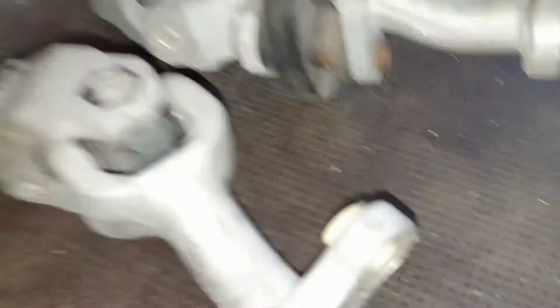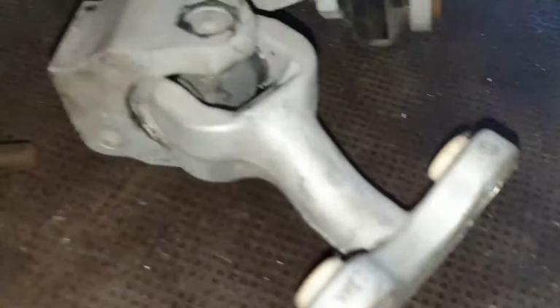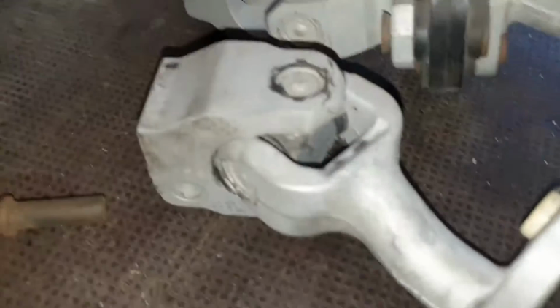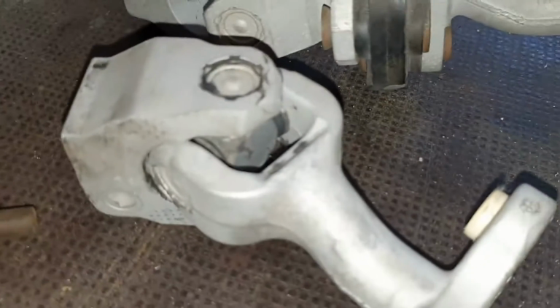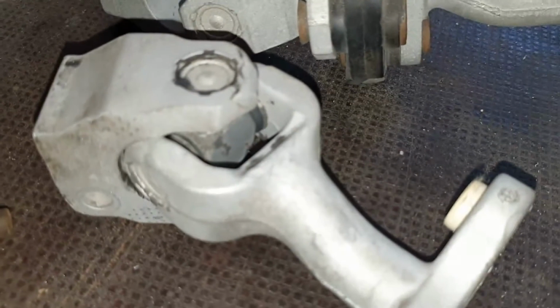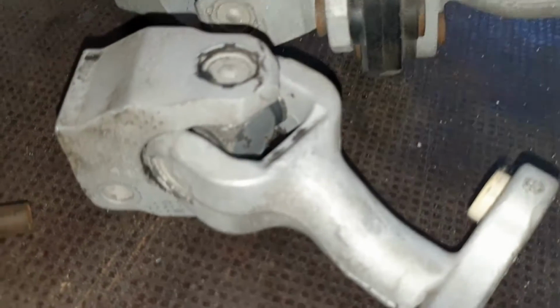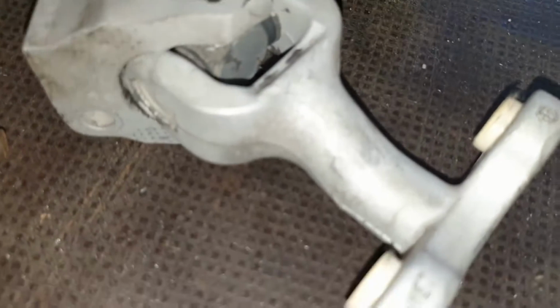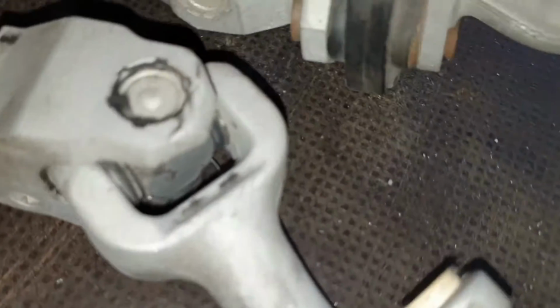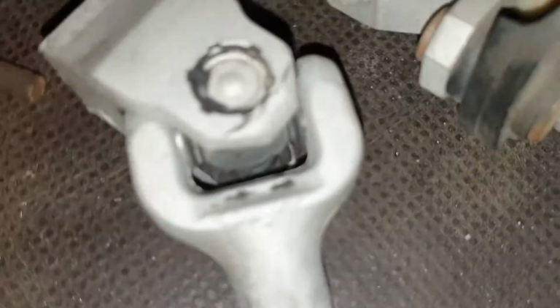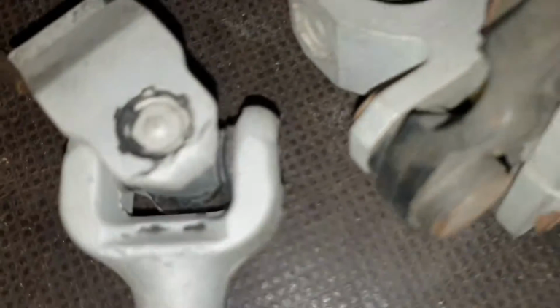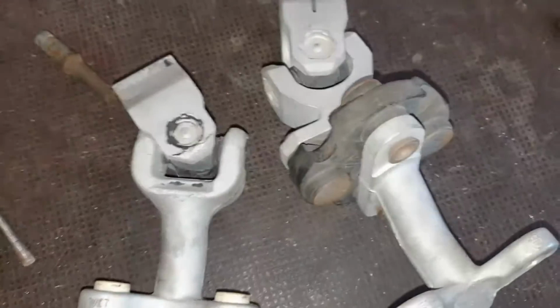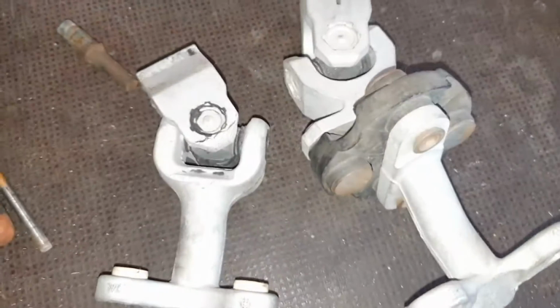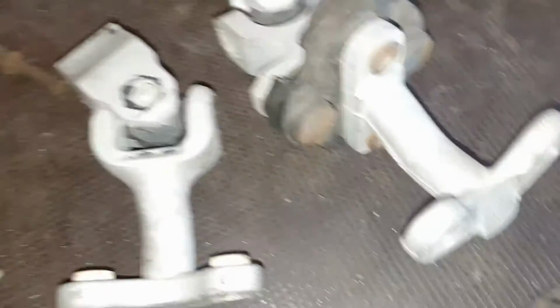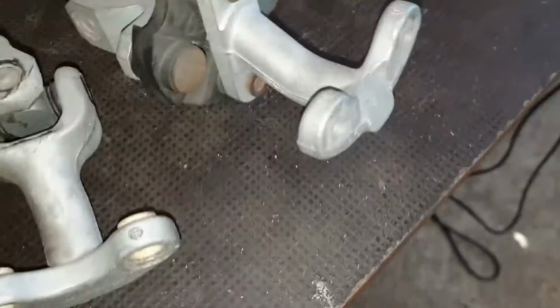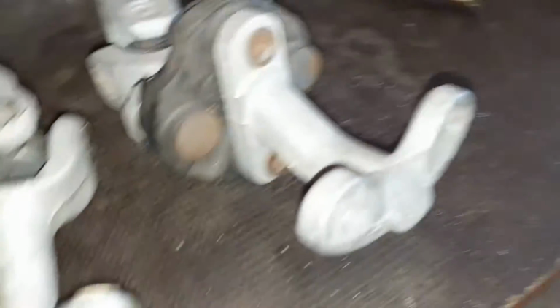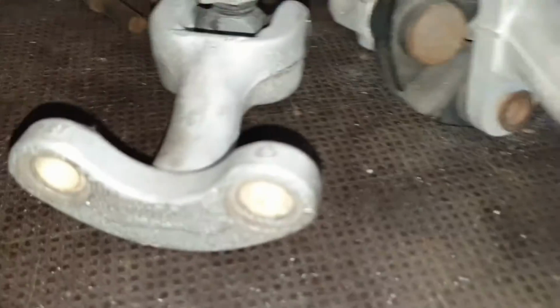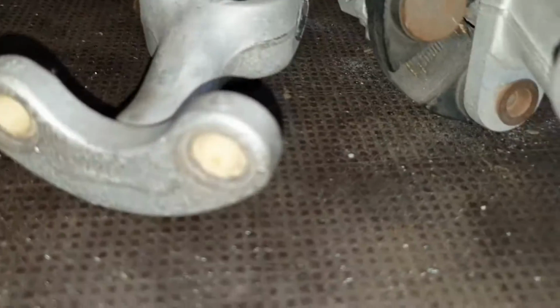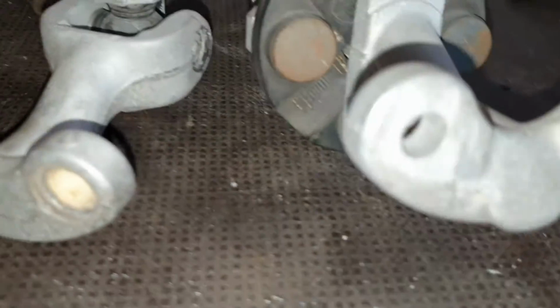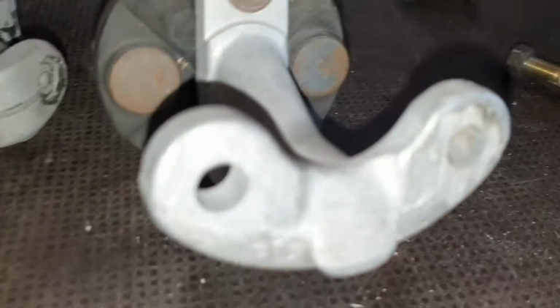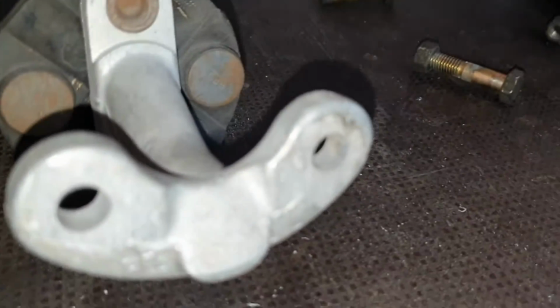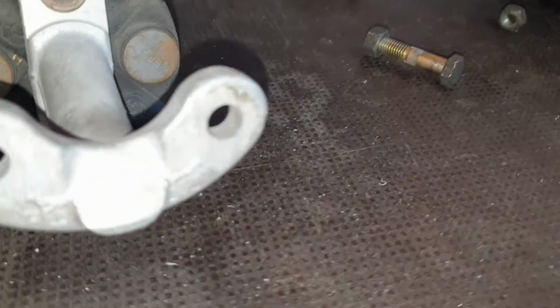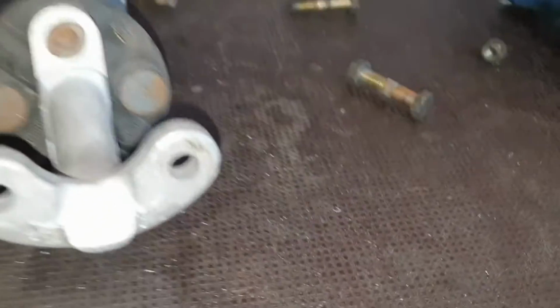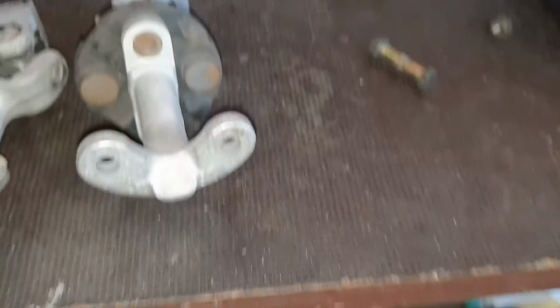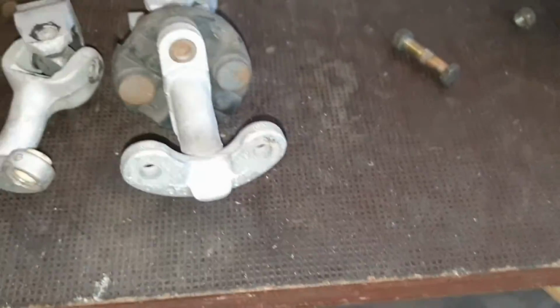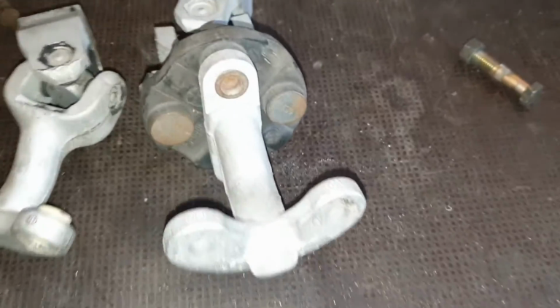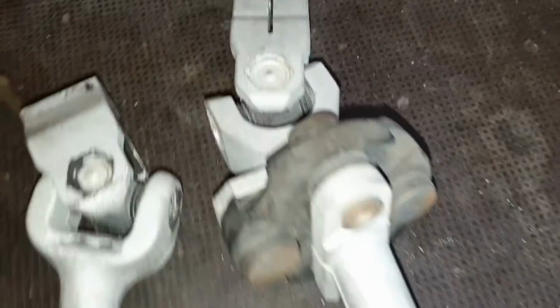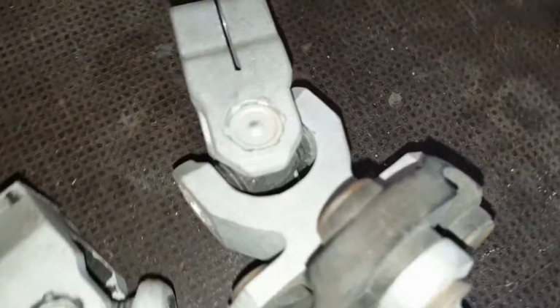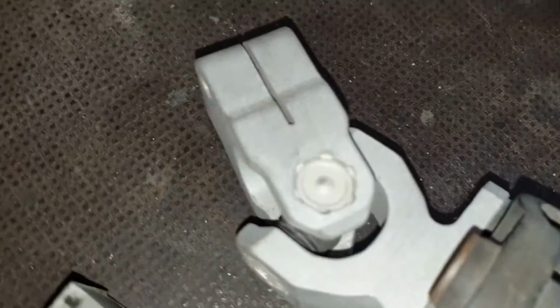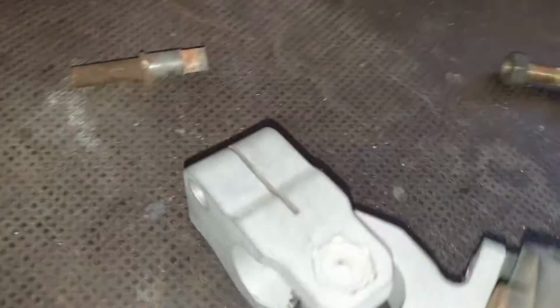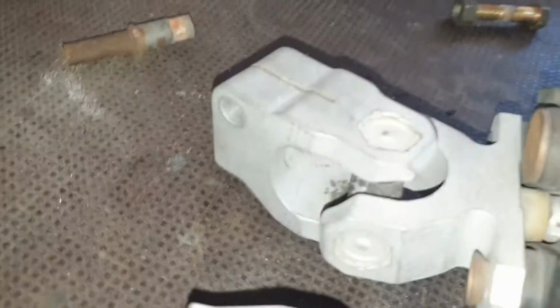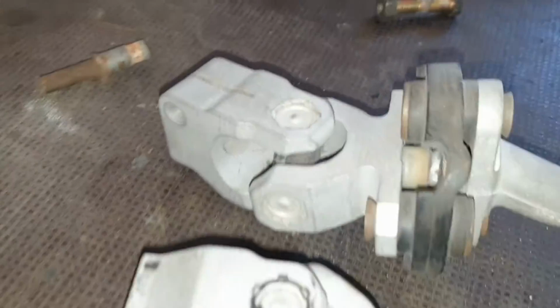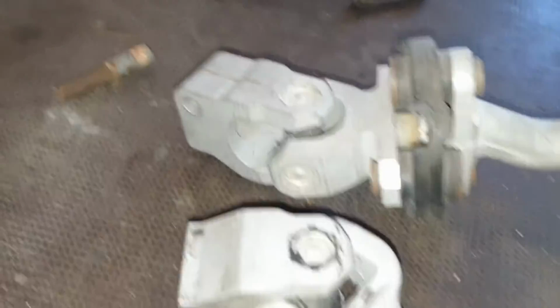Sorry for the shaky hands. Despite these small dots of grease or dirt, everything came out pretty easily and everything looks clean.